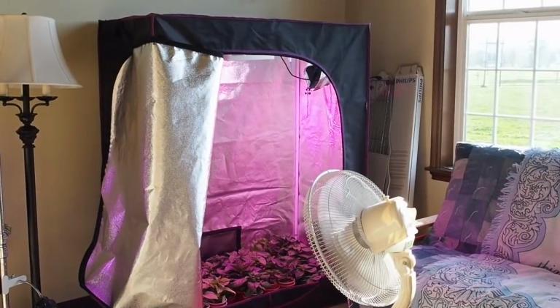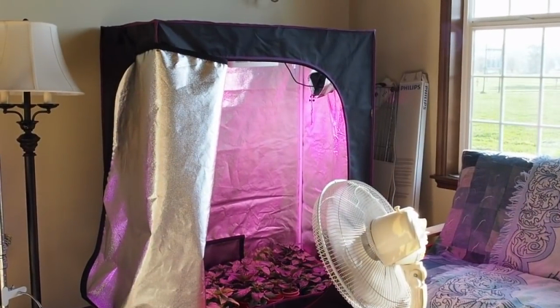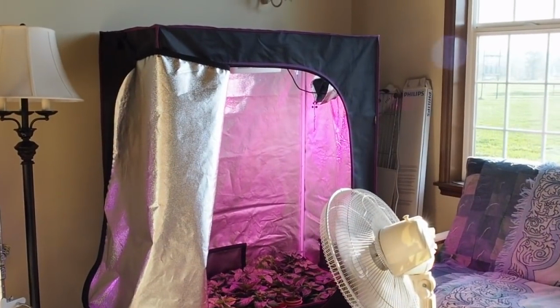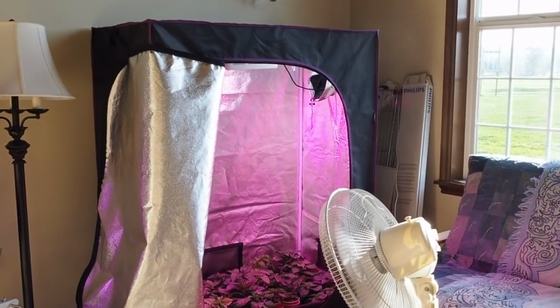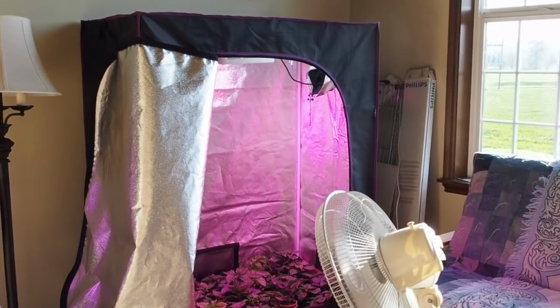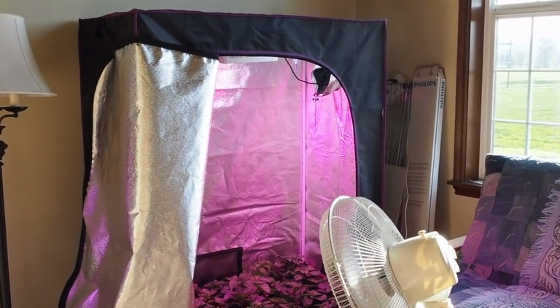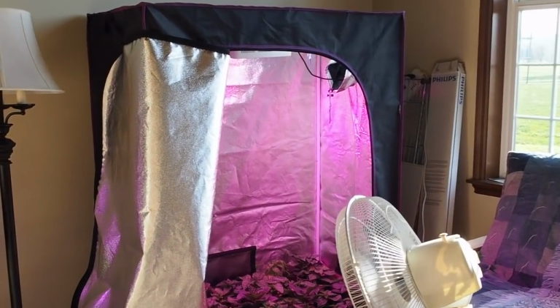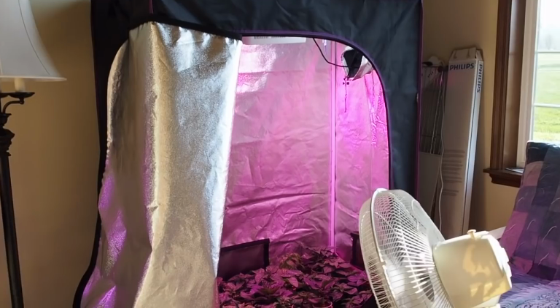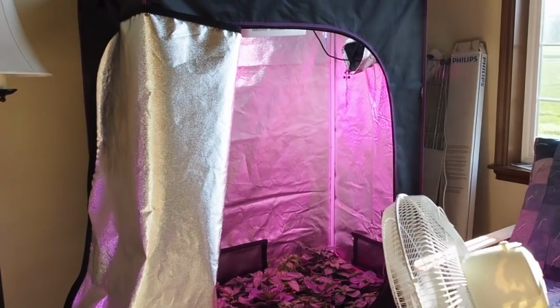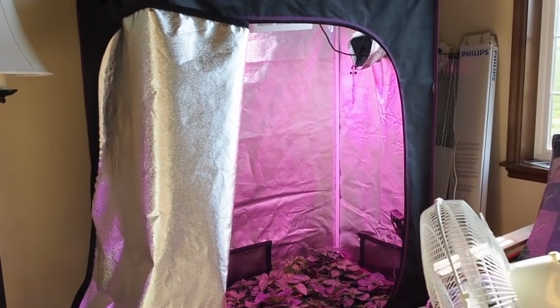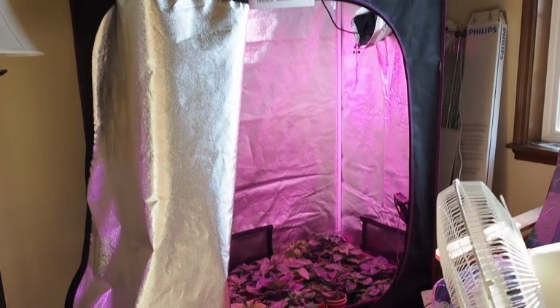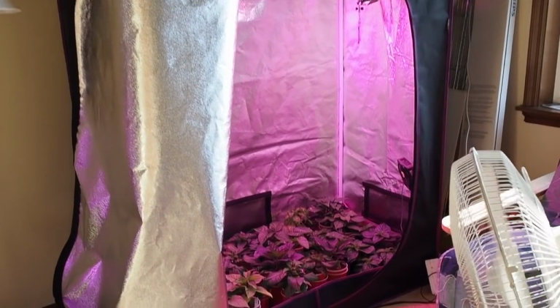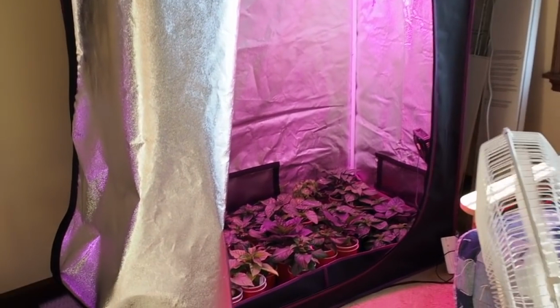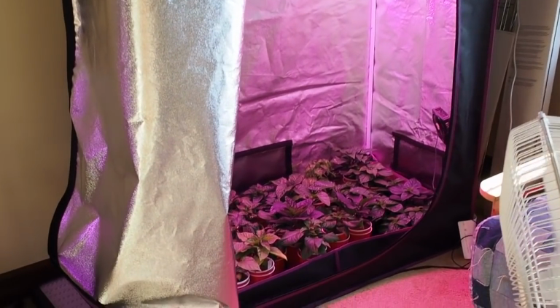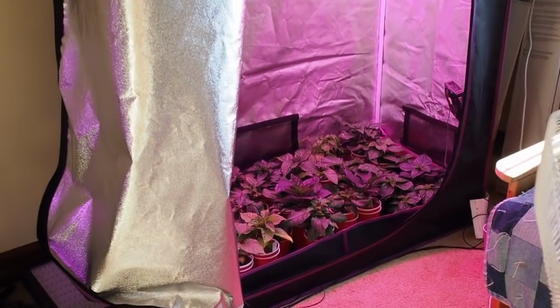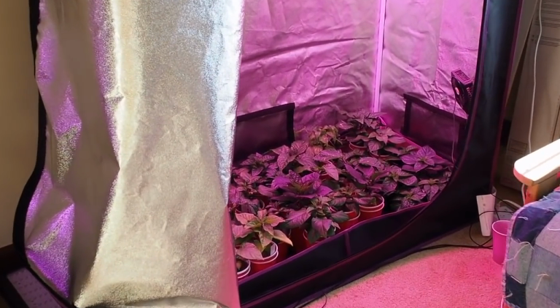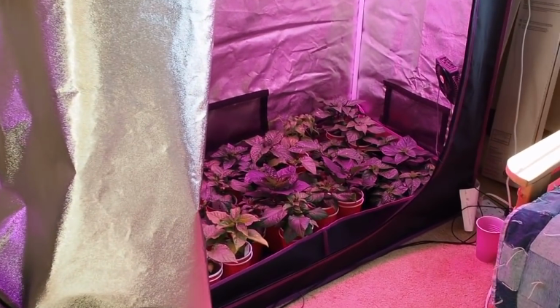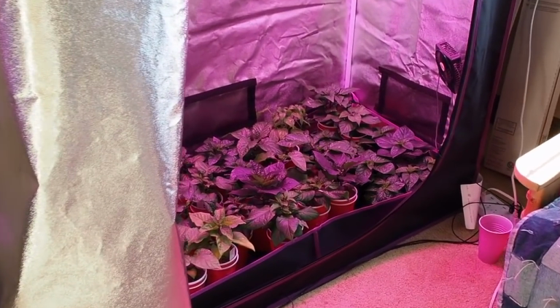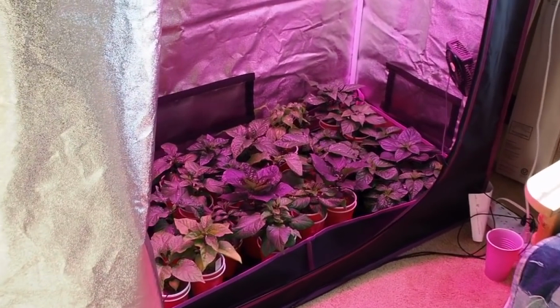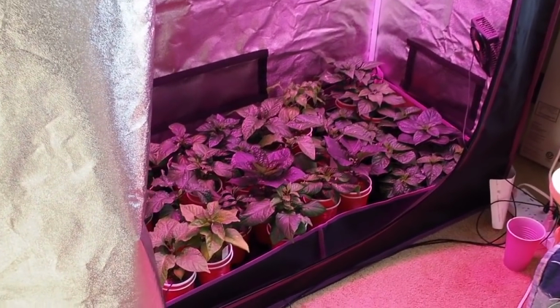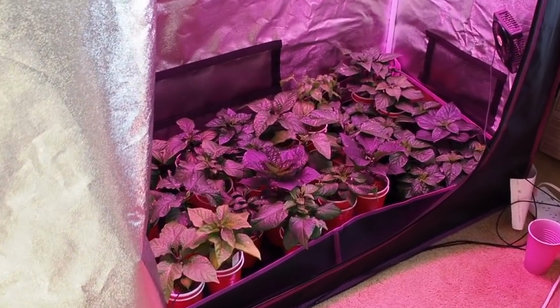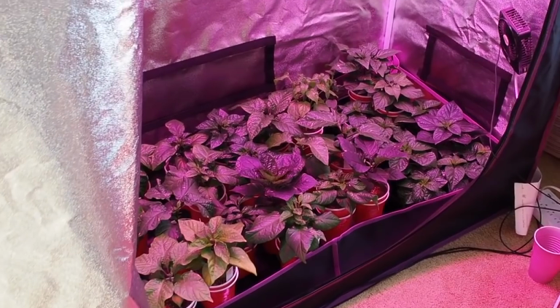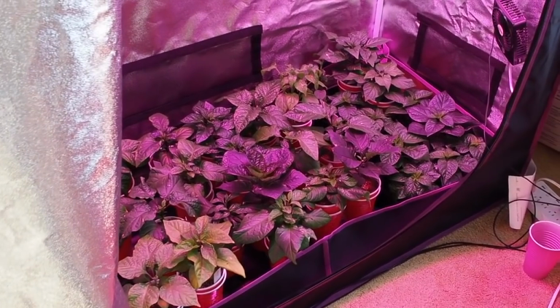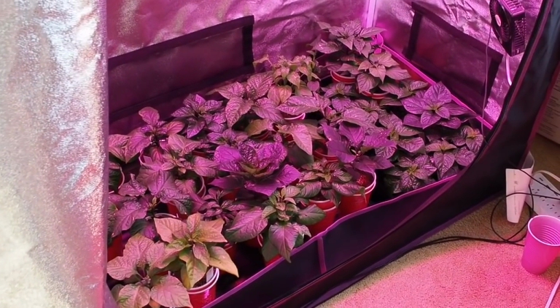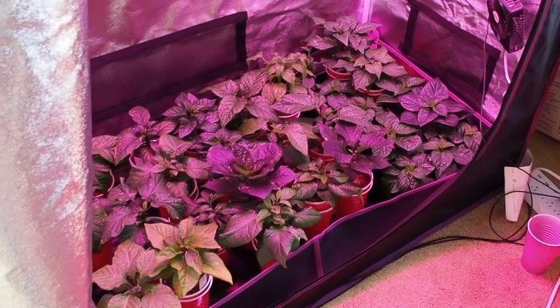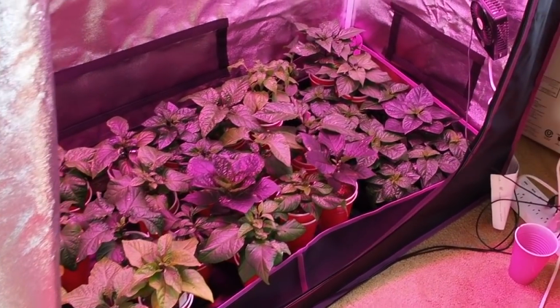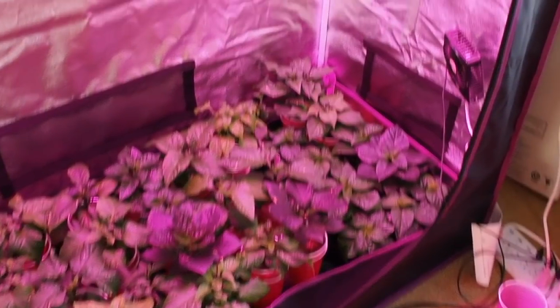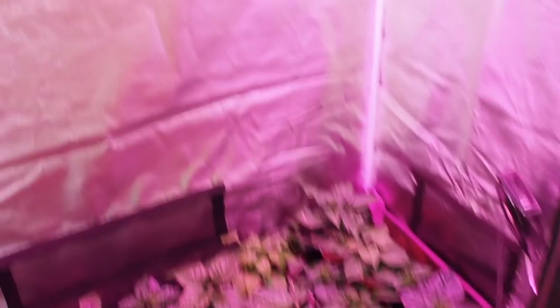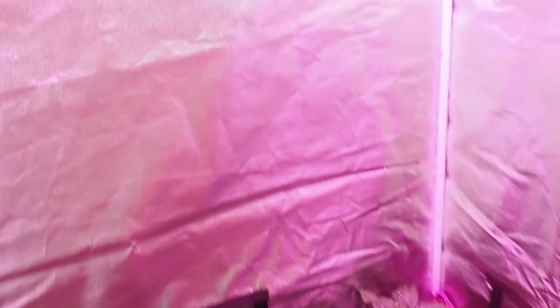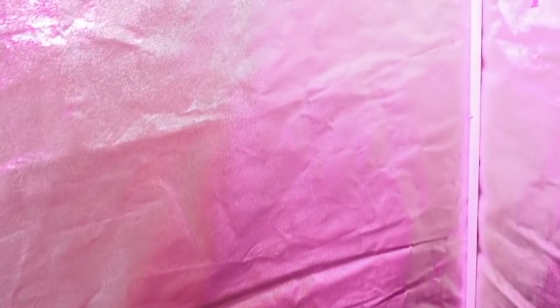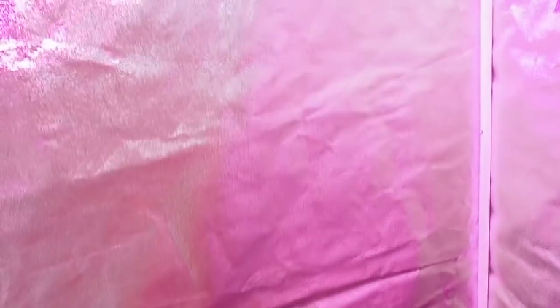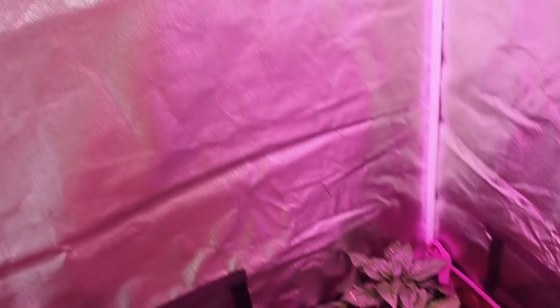Hello and welcome back to Gapy's grow room. Today we're going to start in the room that I have the grow tent in. These are the ones that are between 14 and 16 weeks old. Let me turn off the LED light here.